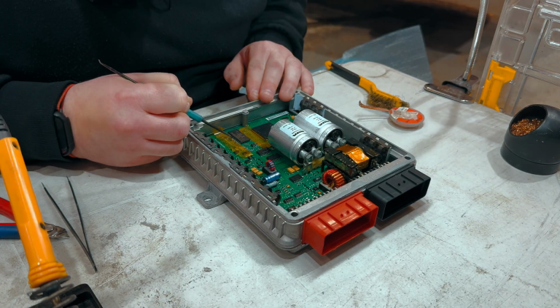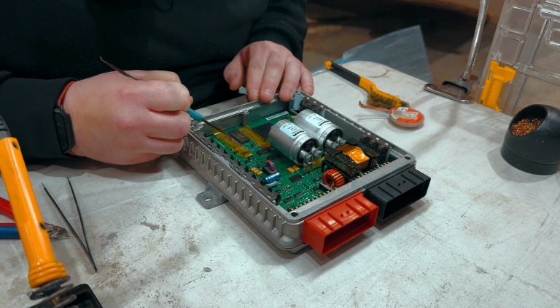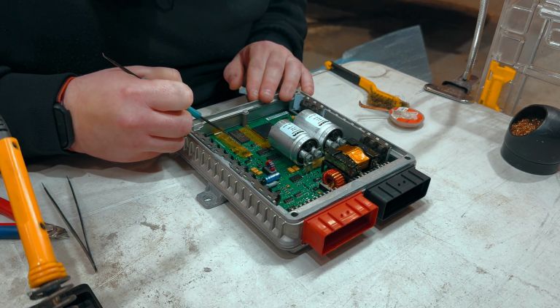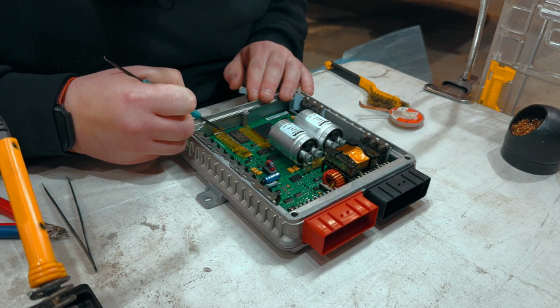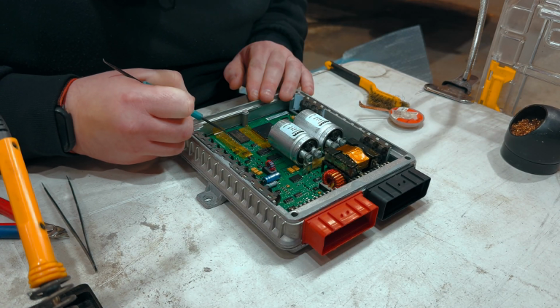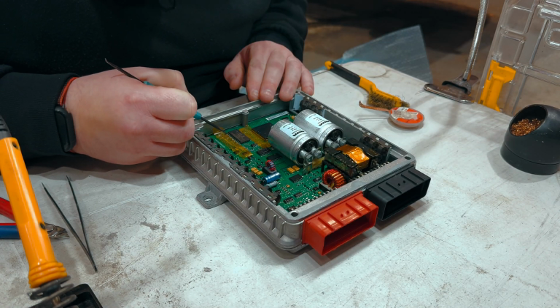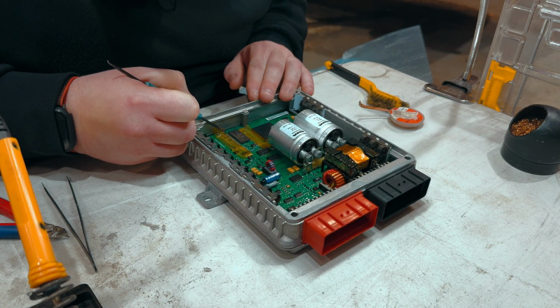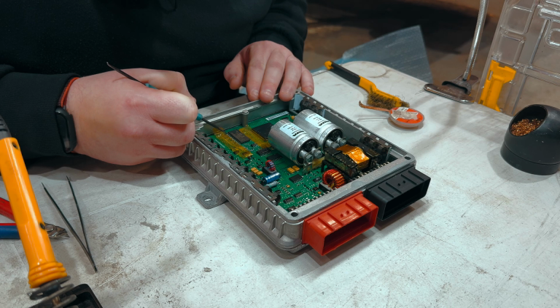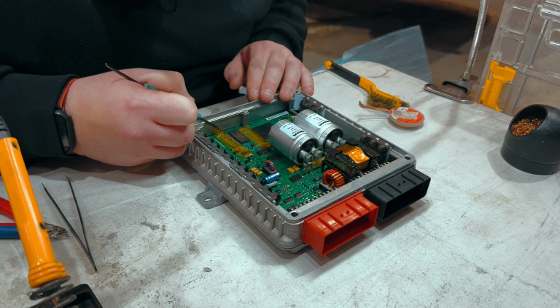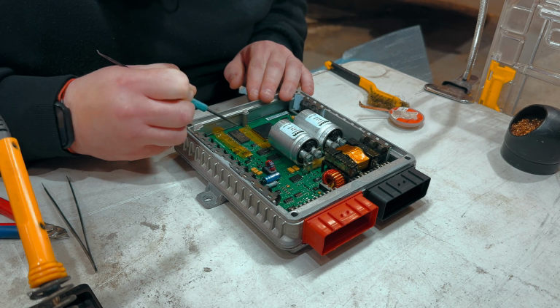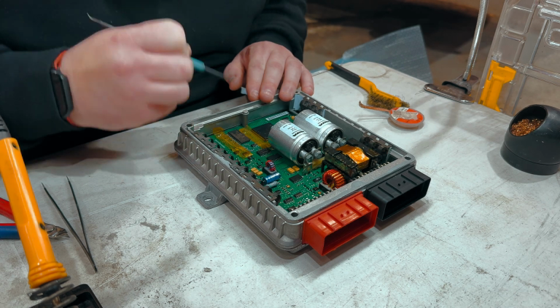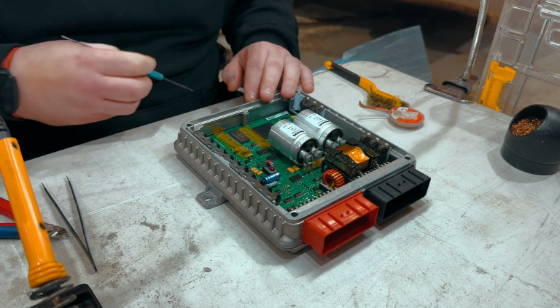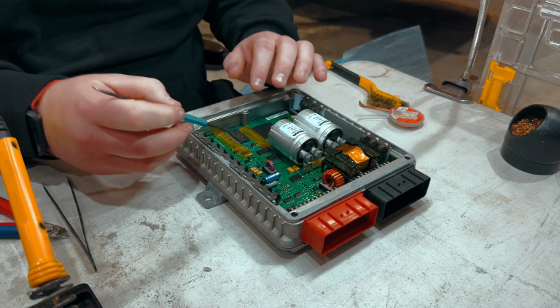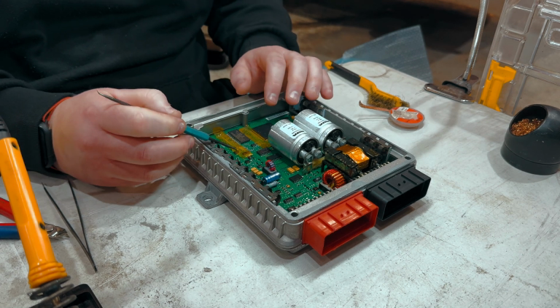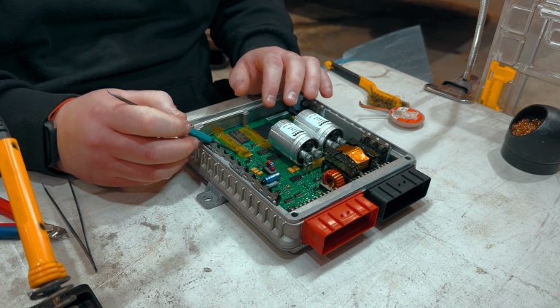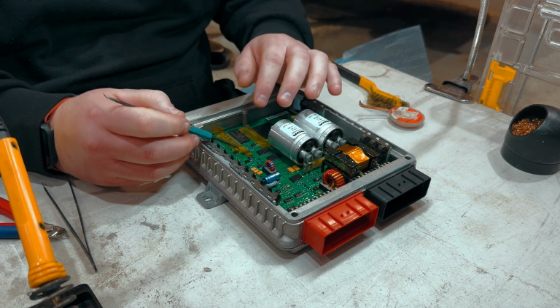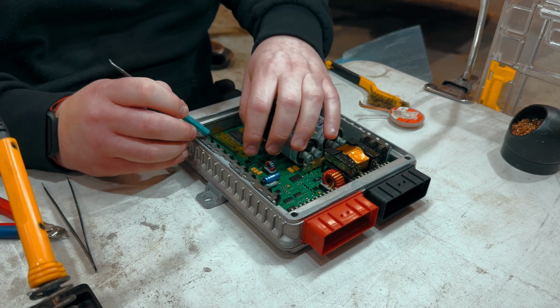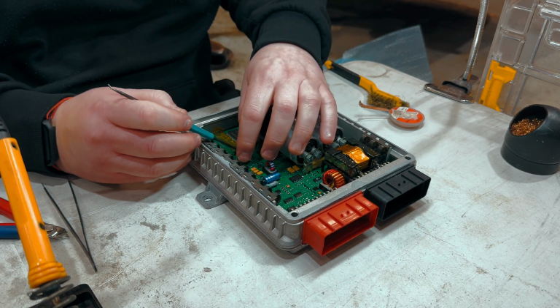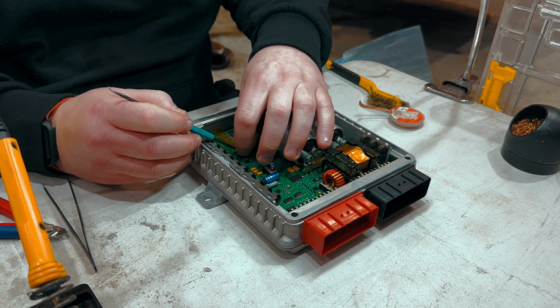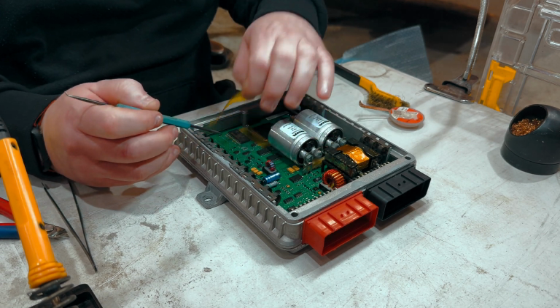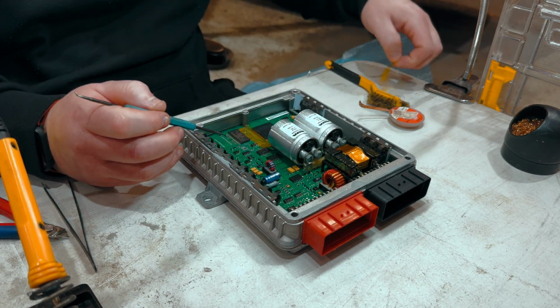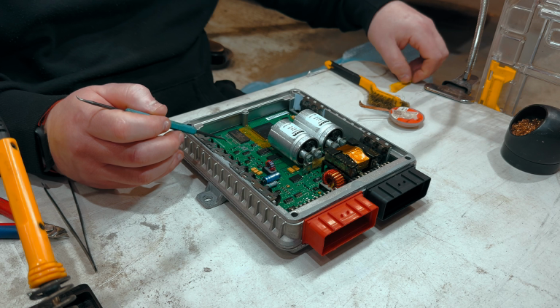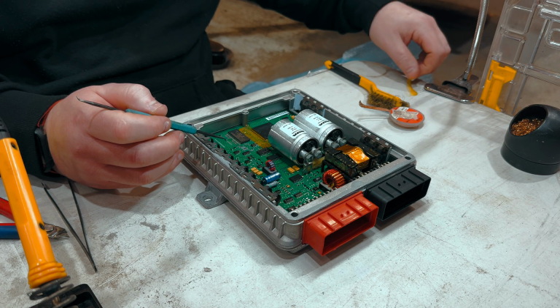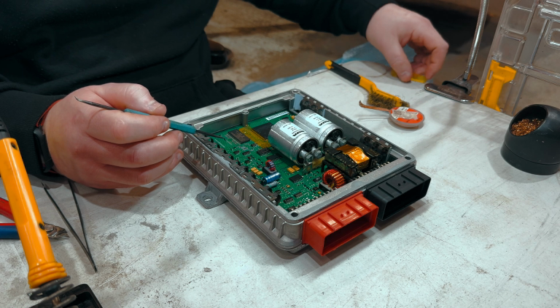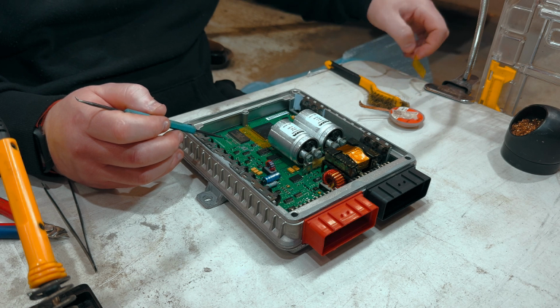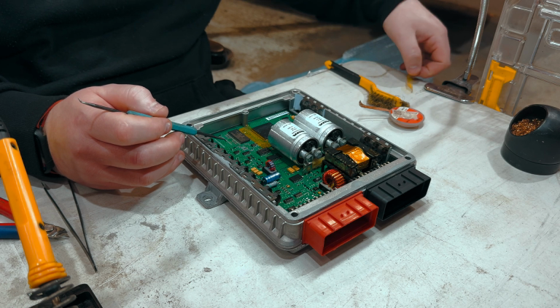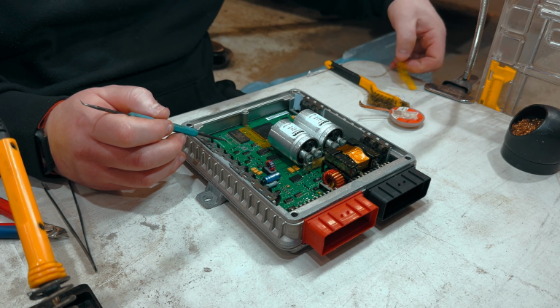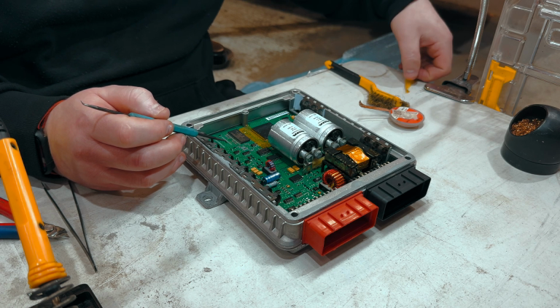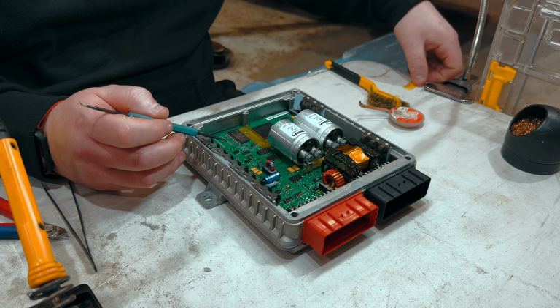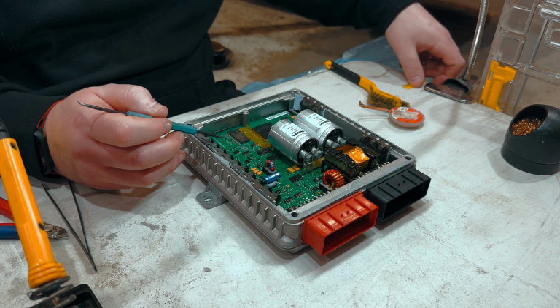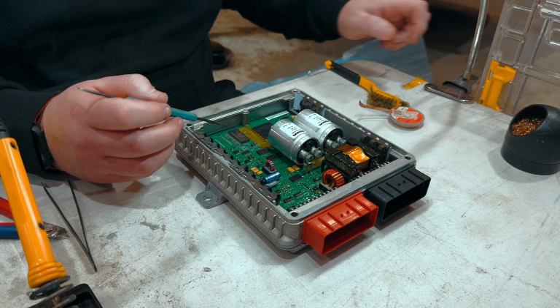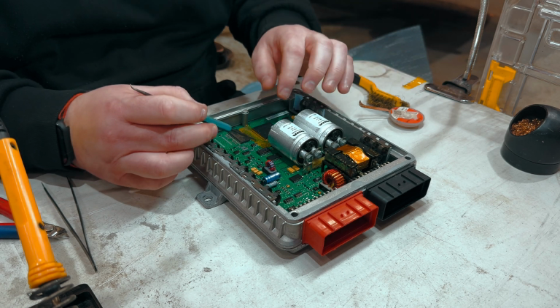You can see now we just go through each individual pin just to make sure that all of the solder is properly jointed, making sure it's a good connection and there are no dry joints.